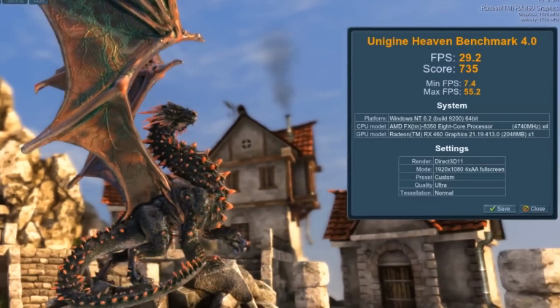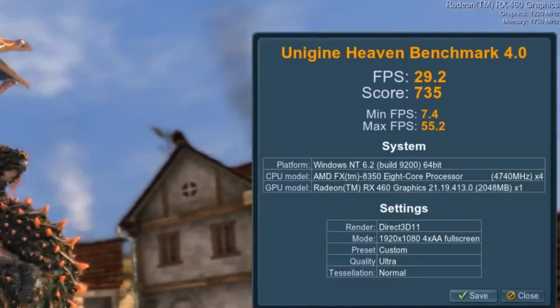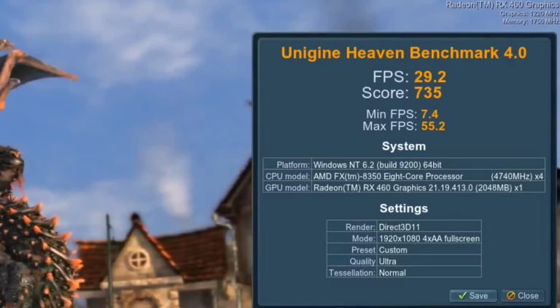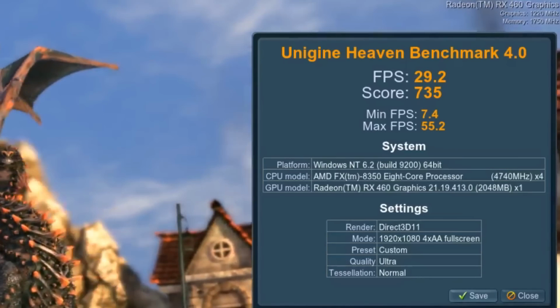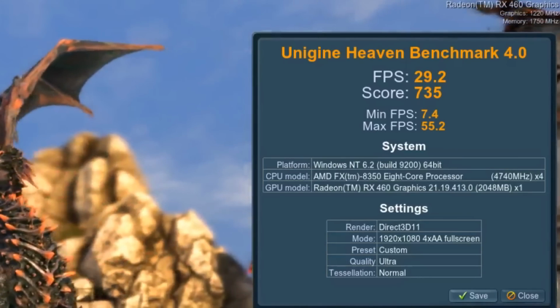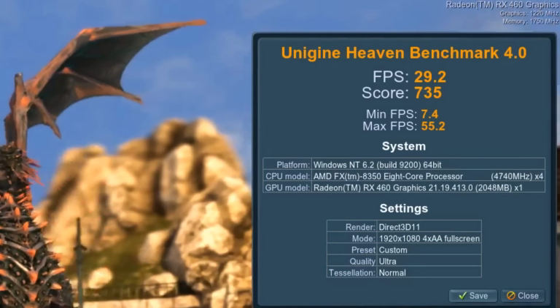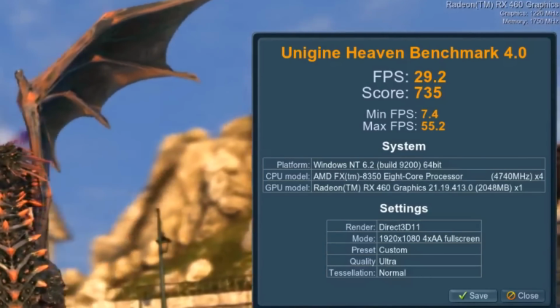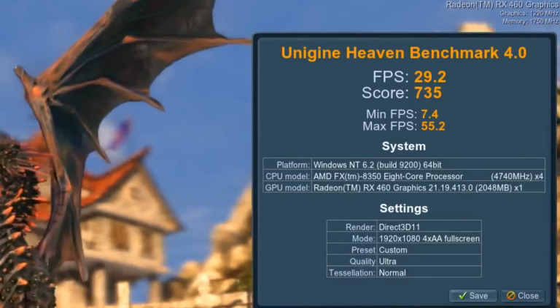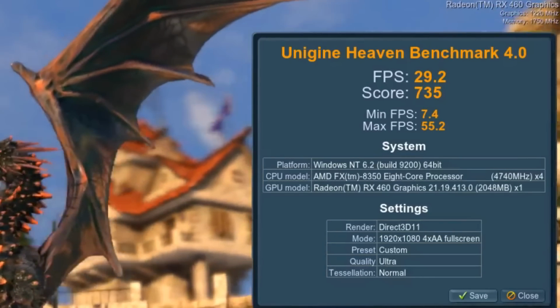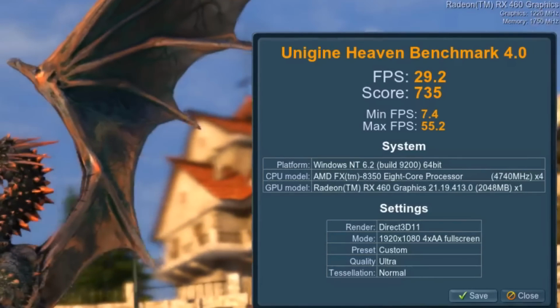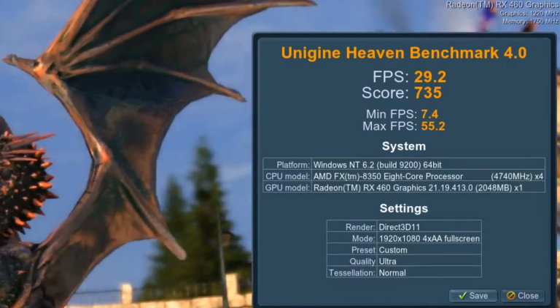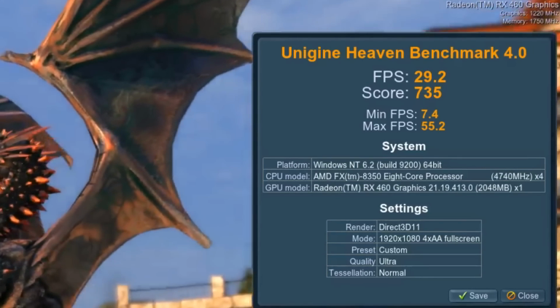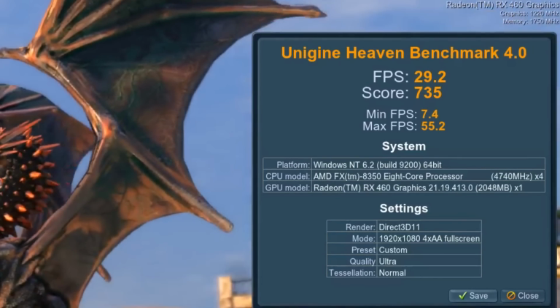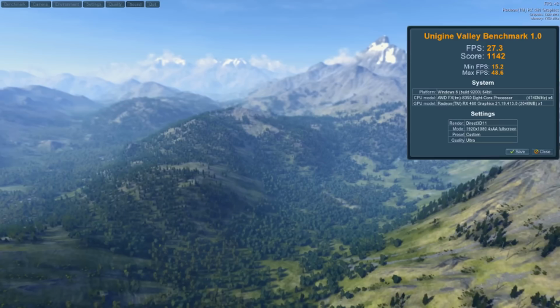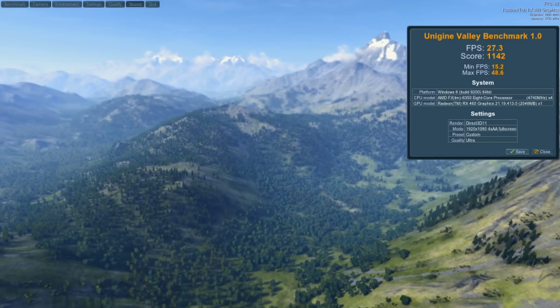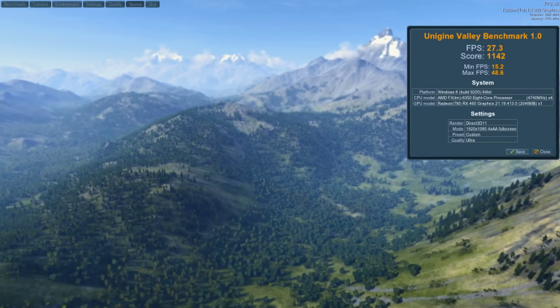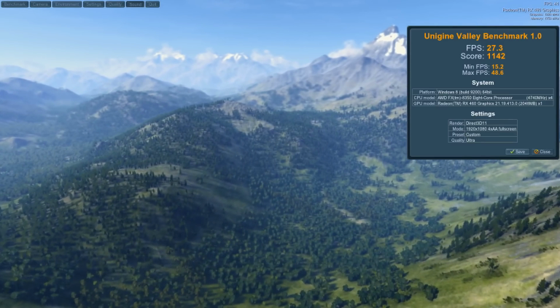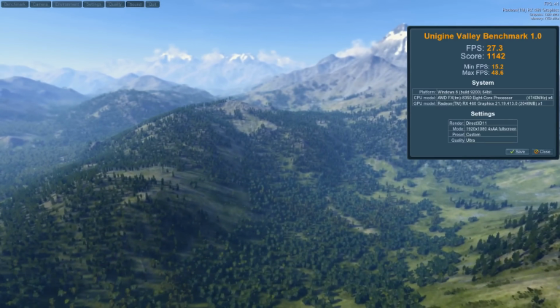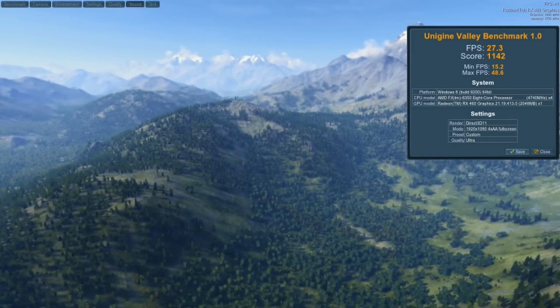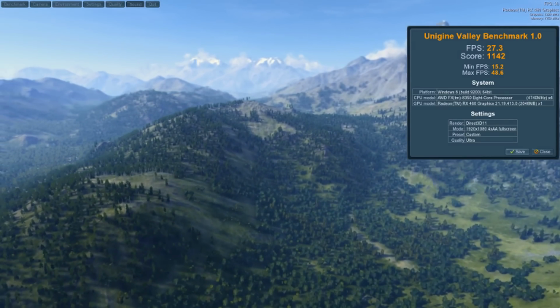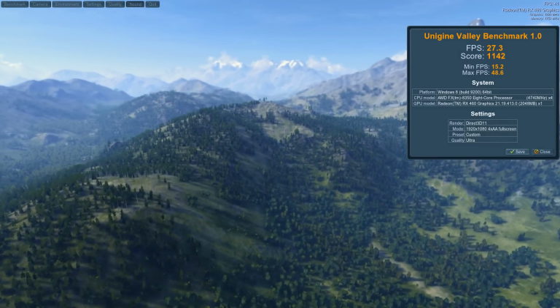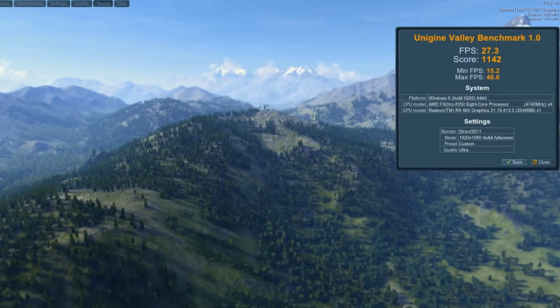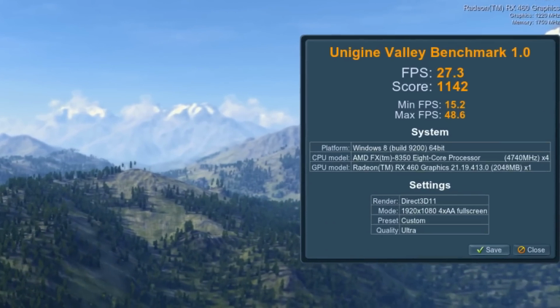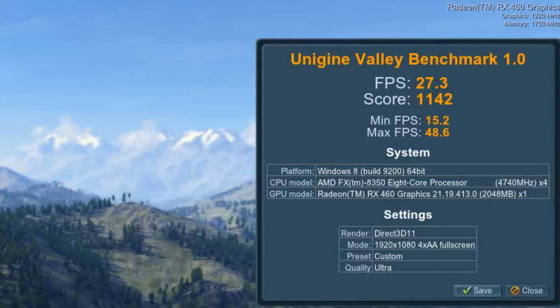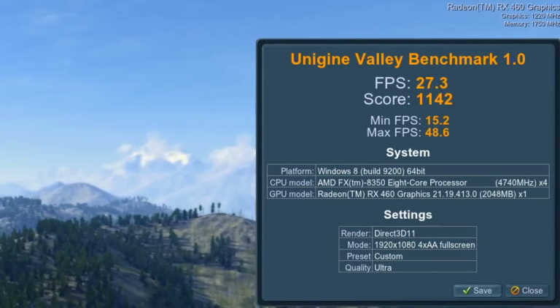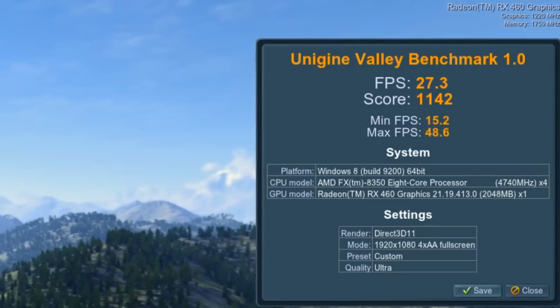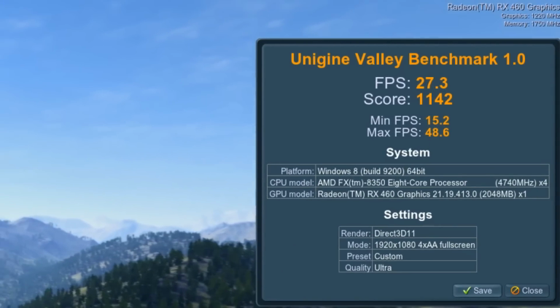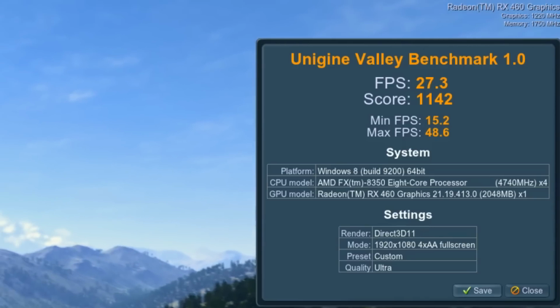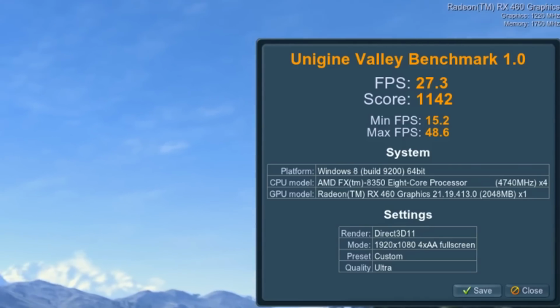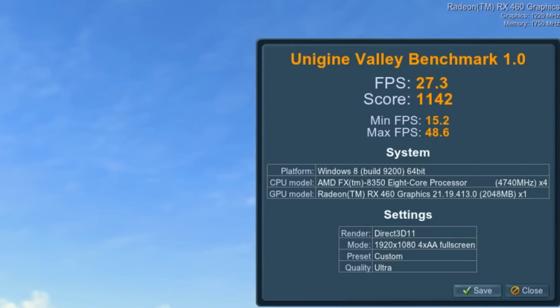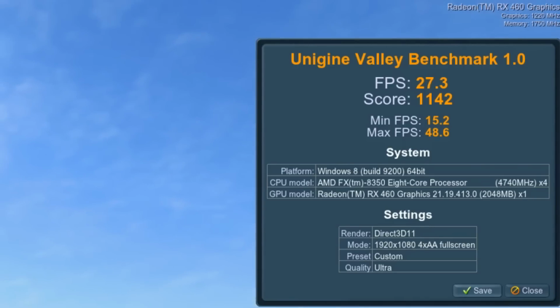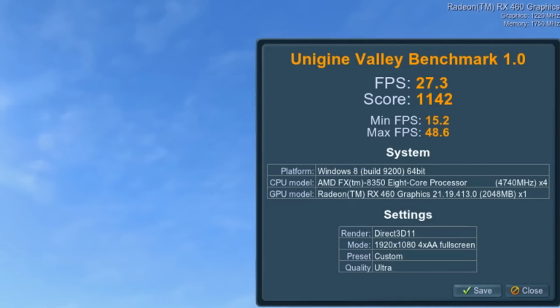Now let's see how this video card performs in tests and games. Unigine Heaven gives us 29 FPS on average on ultra settings at 1080p, which is quite impressive for a video card without additional power. Maxed out Unigine Valley gives us 27 FPS on average at FHD — a bit worse, but still considerably good.